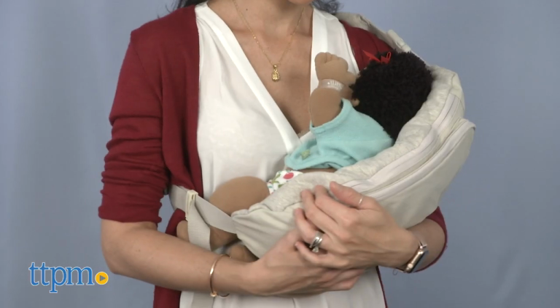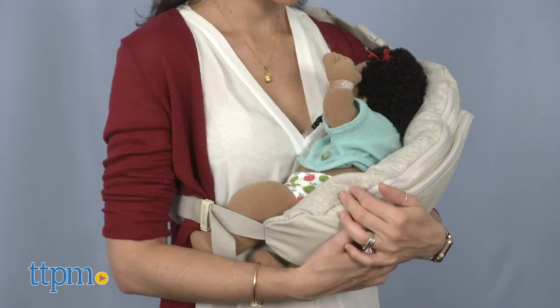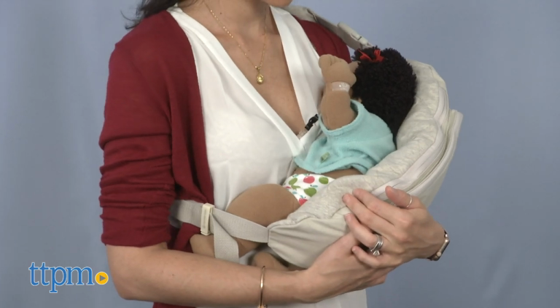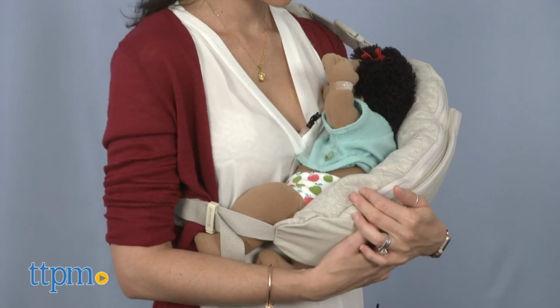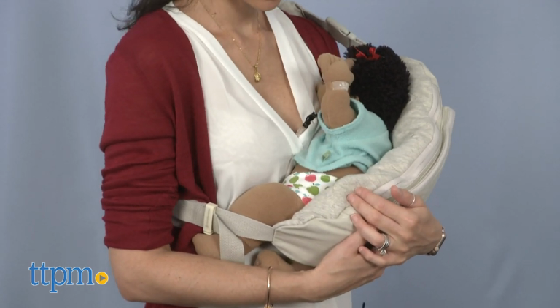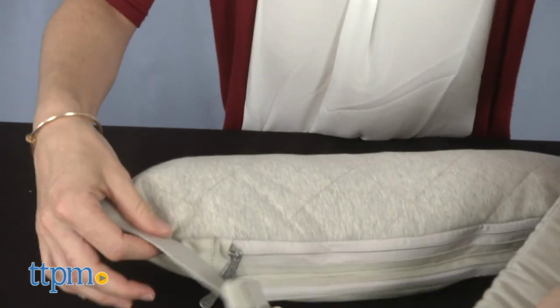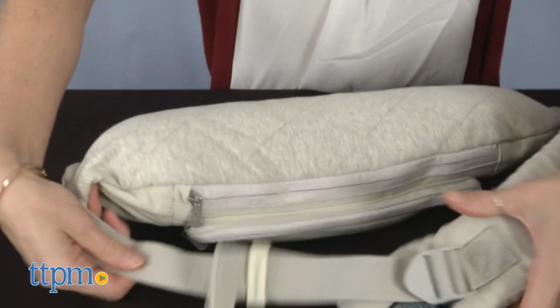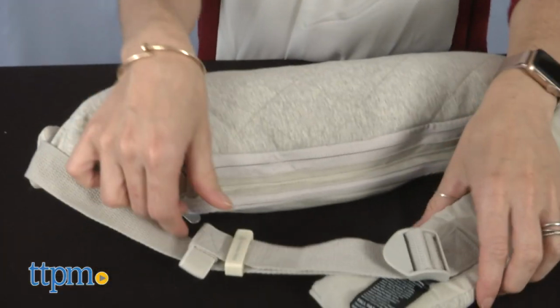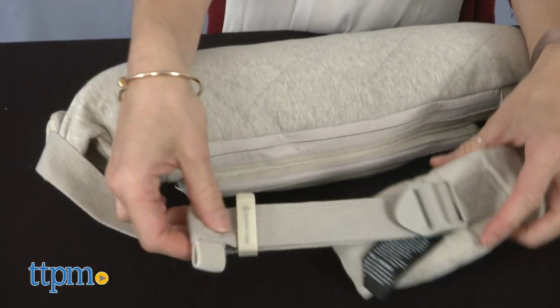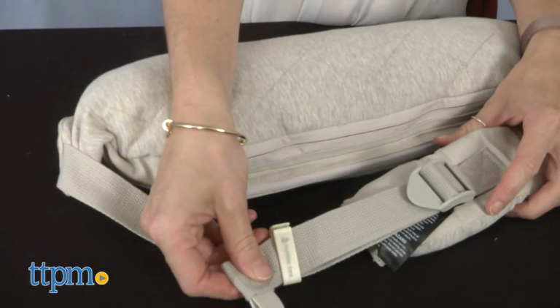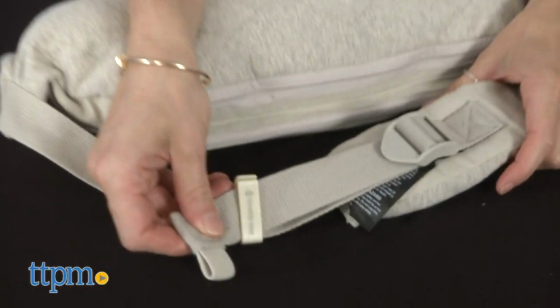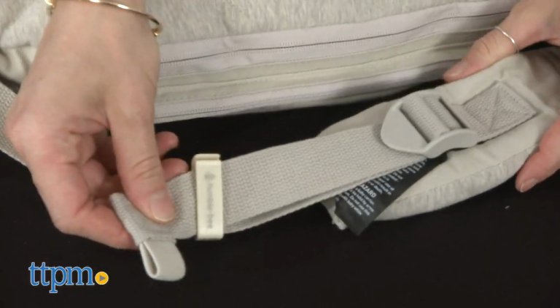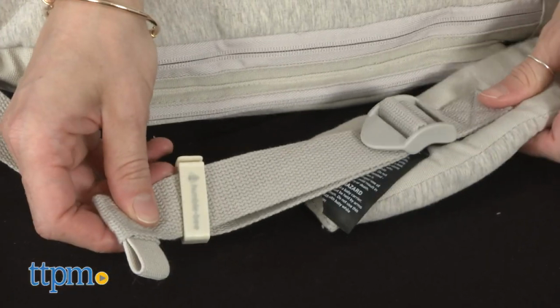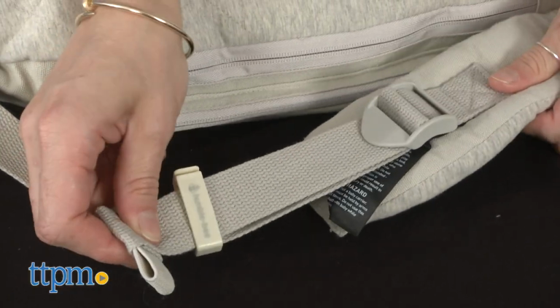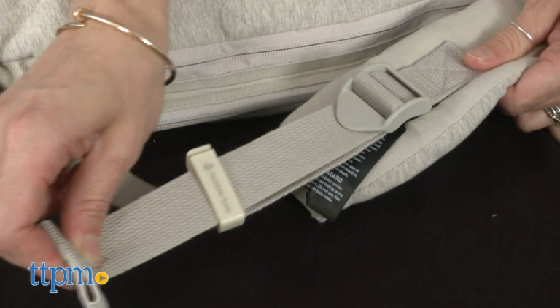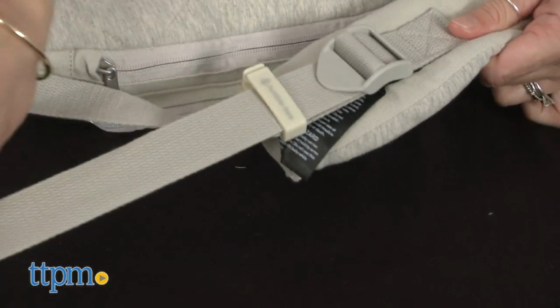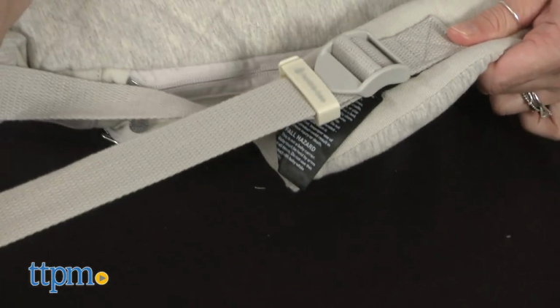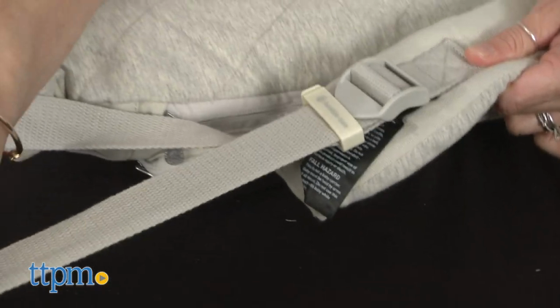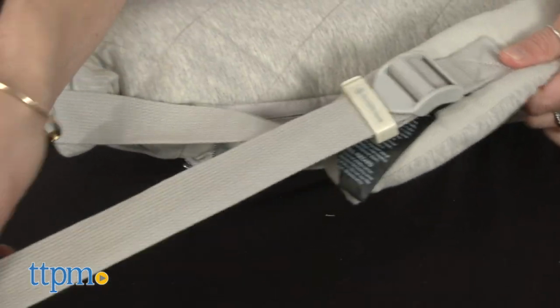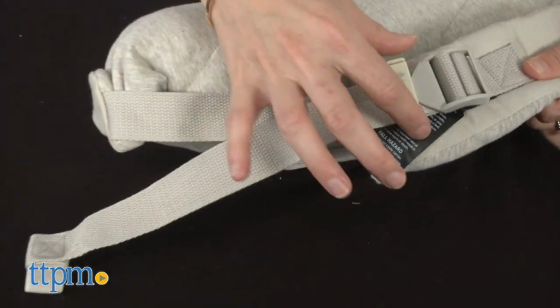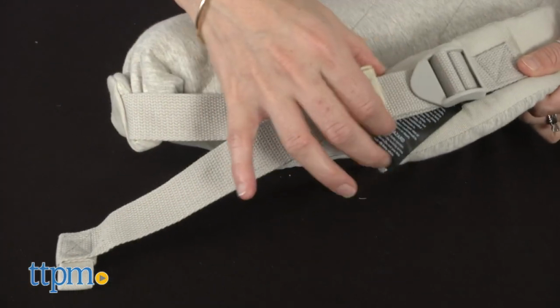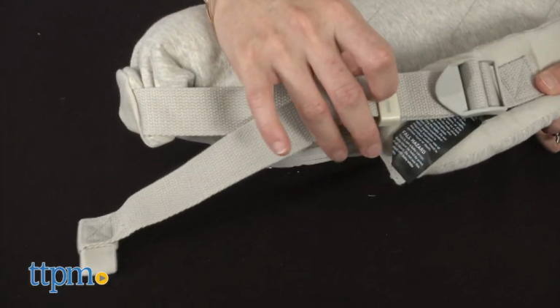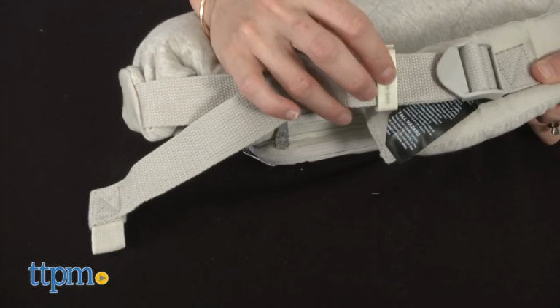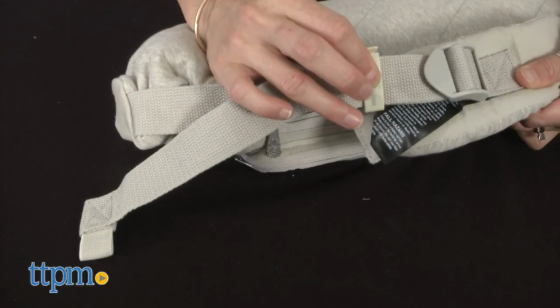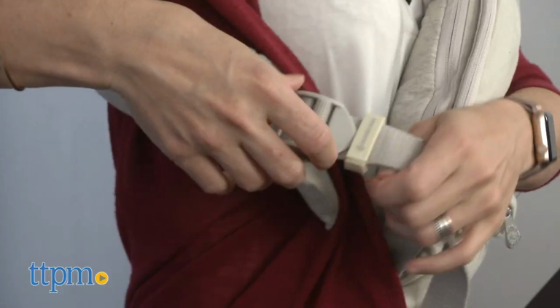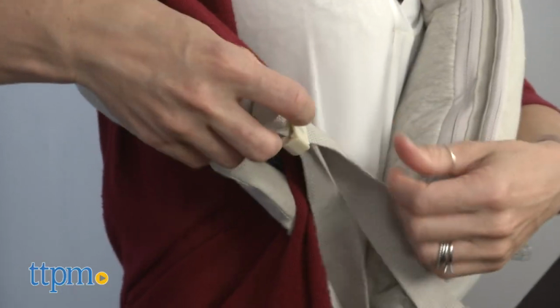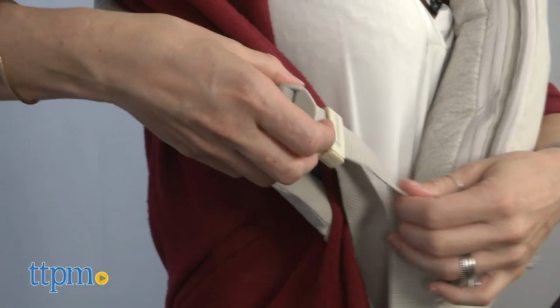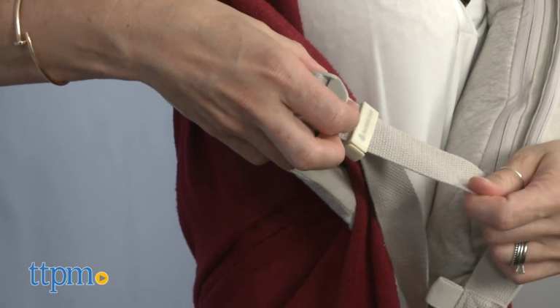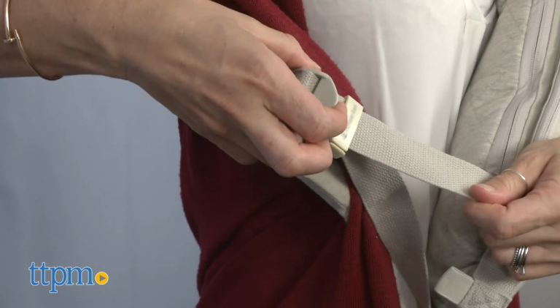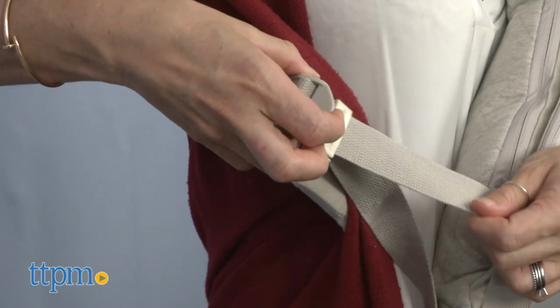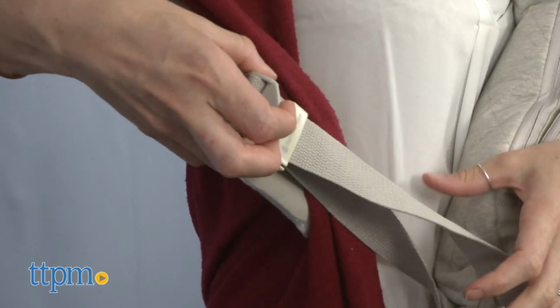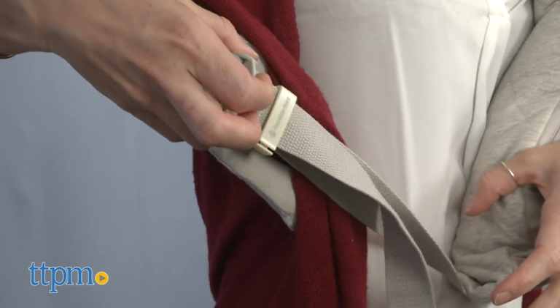The ultra plush shoulder strap is fully adjustable to fit any and all sizes of moms, dads, and babies, and it wraps securely around the body with an easy one-handed adjustment and safety strap clip.